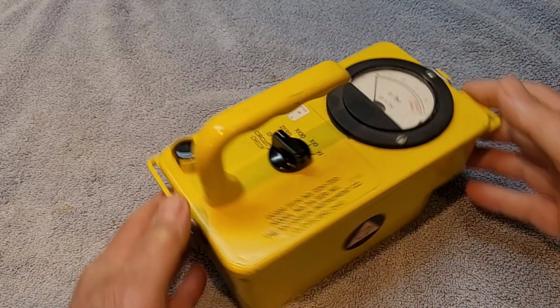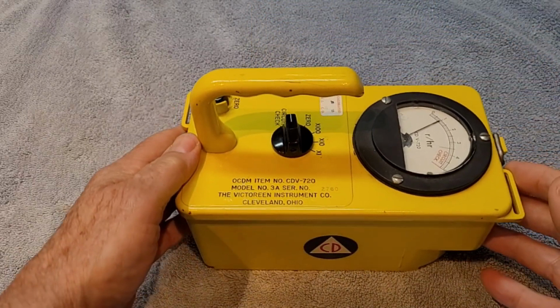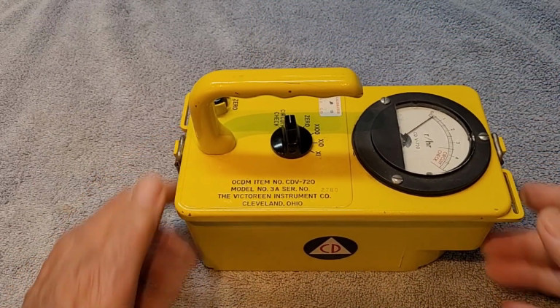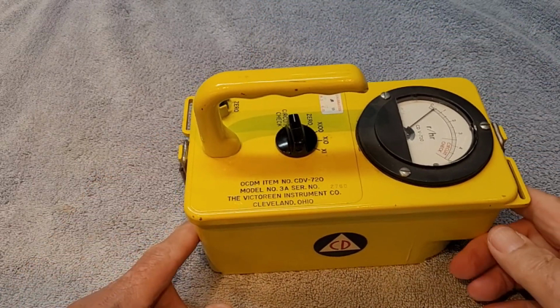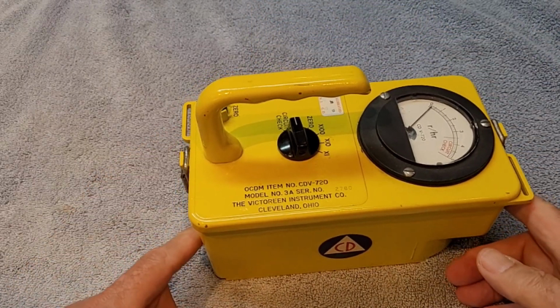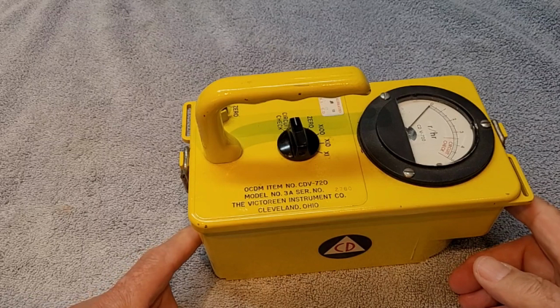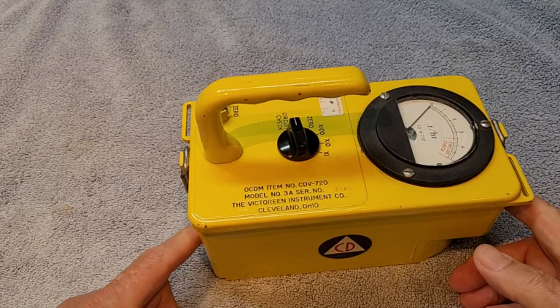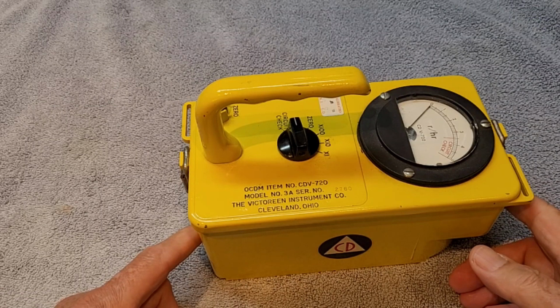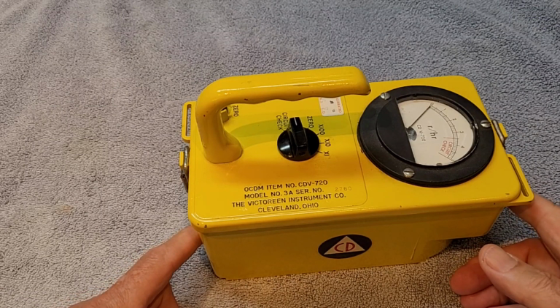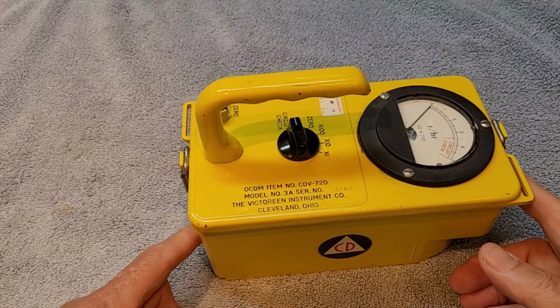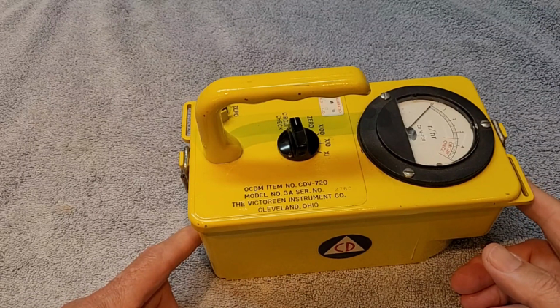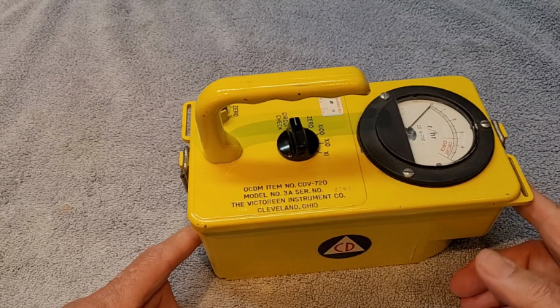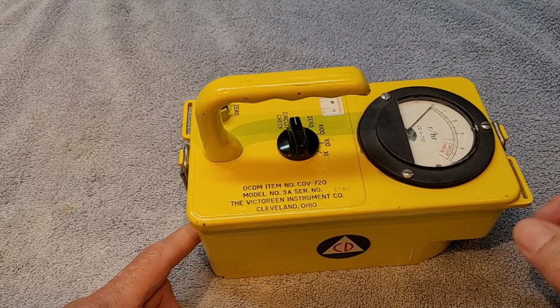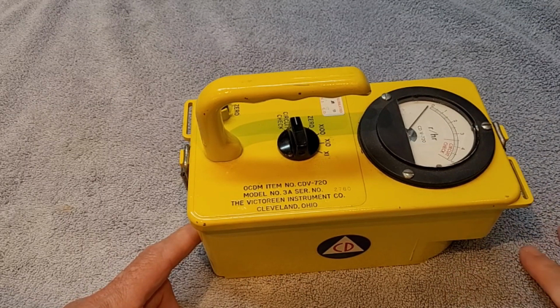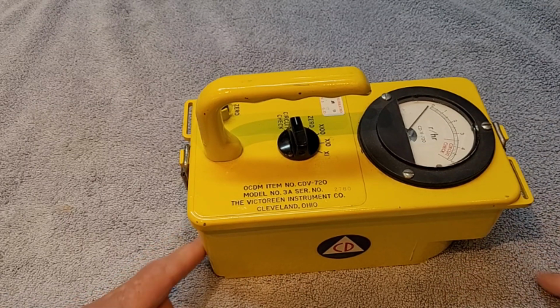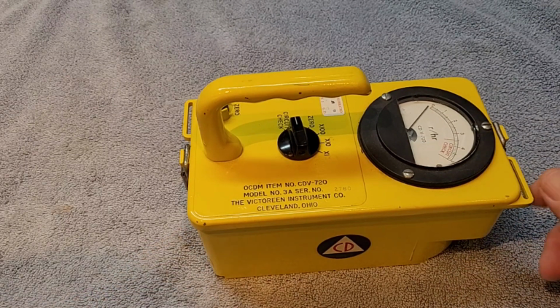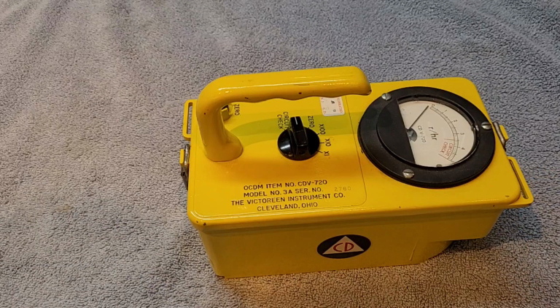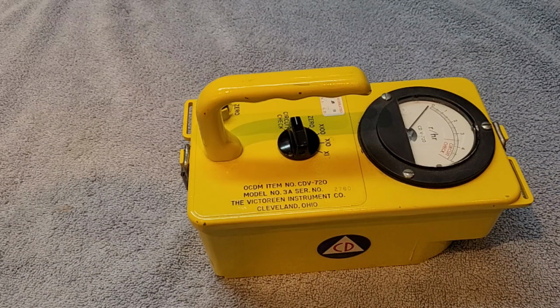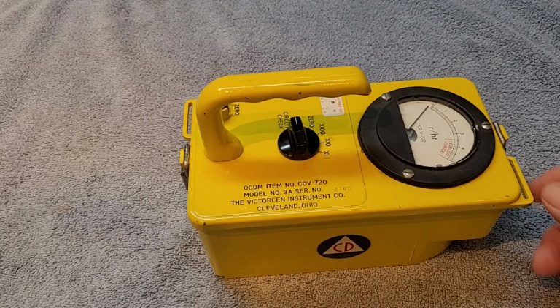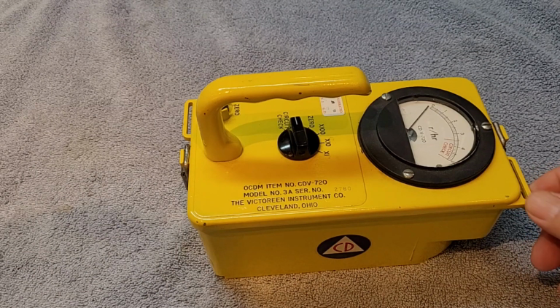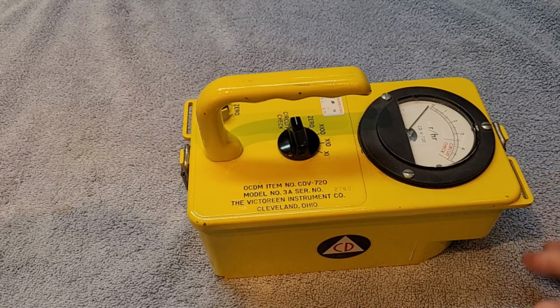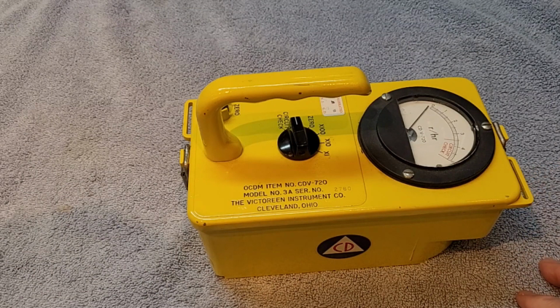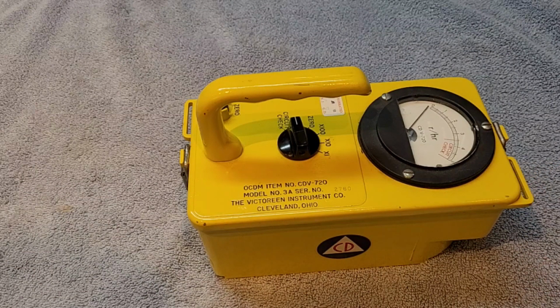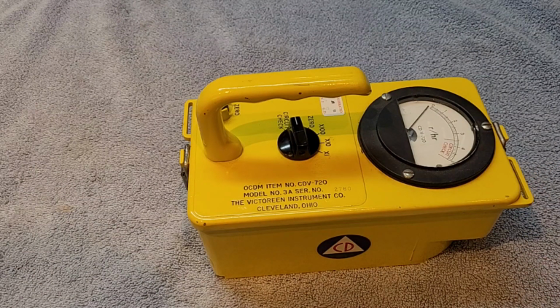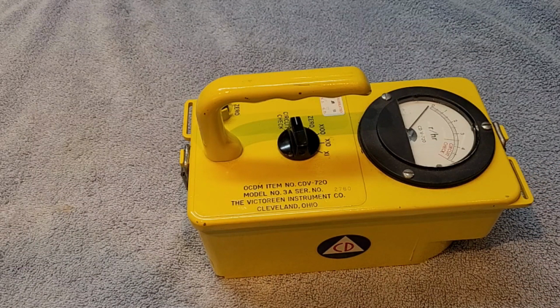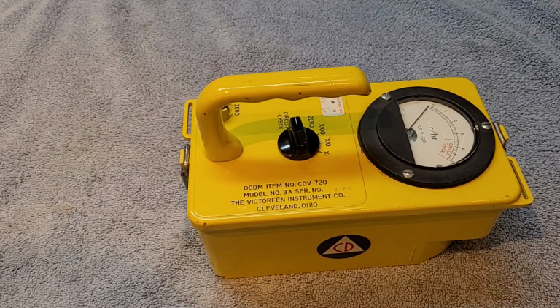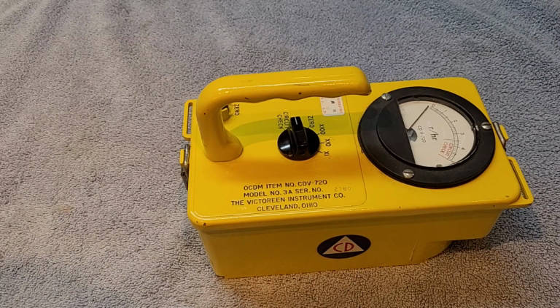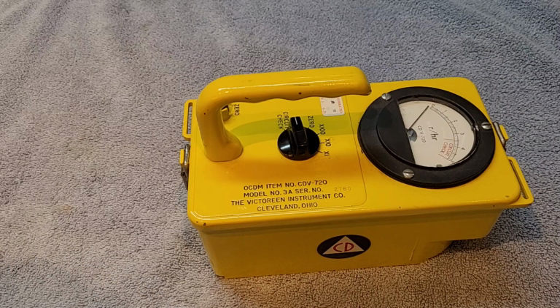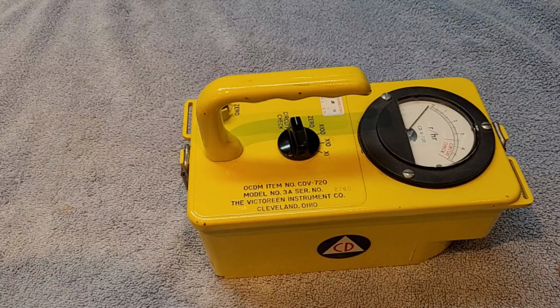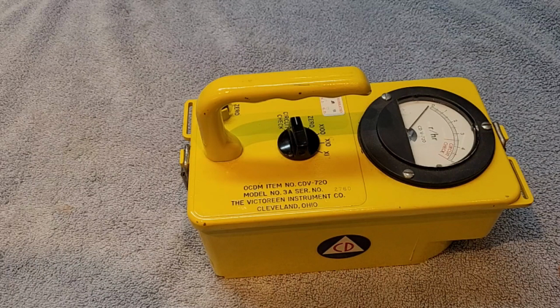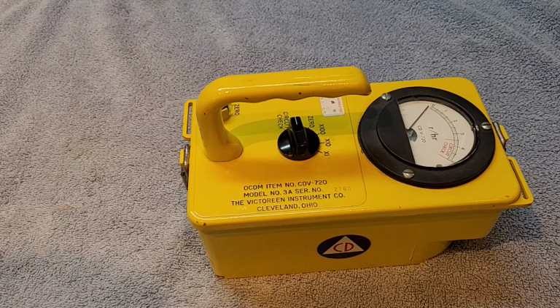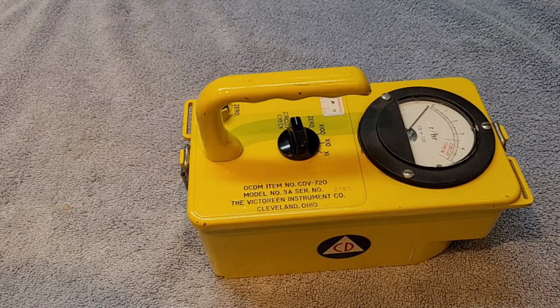They don't work, and typically they'll have some of the guts removed from them. This one actually had all of the insides to it, but I removed it and made it a prop for Halloween.